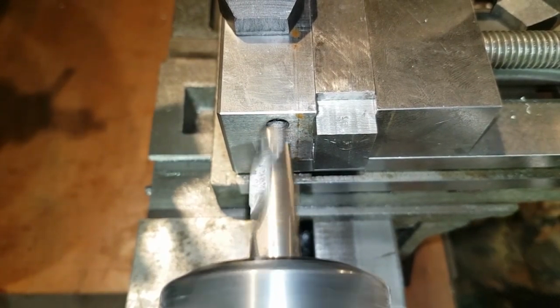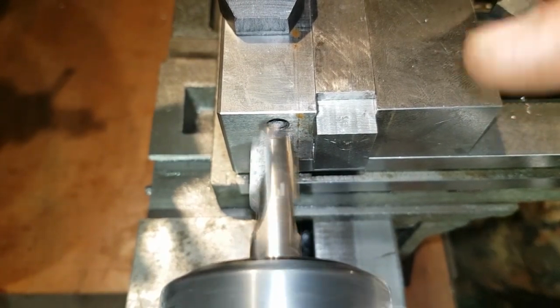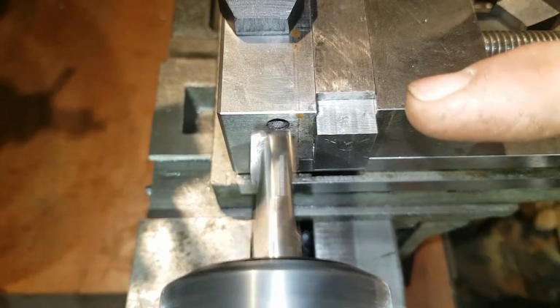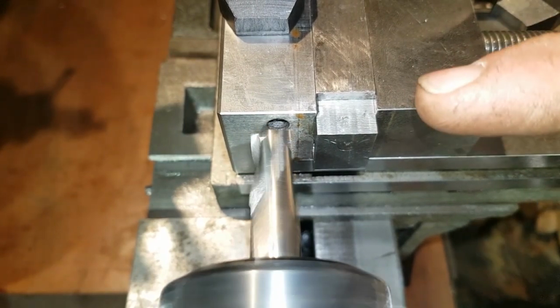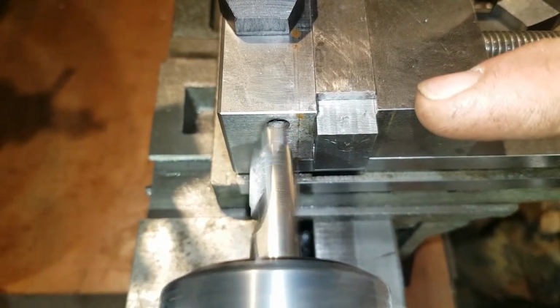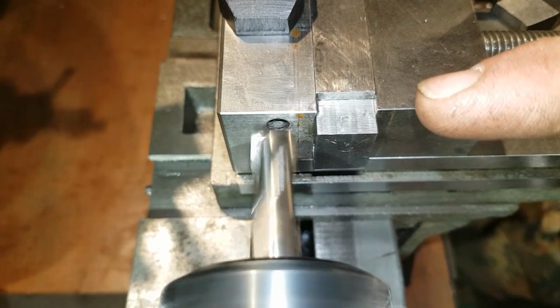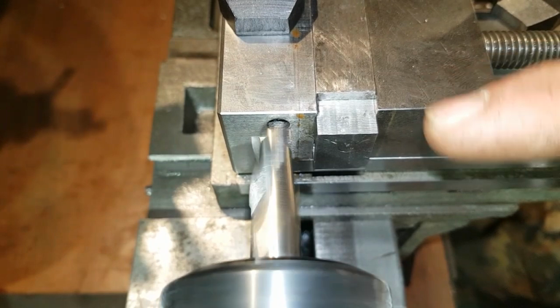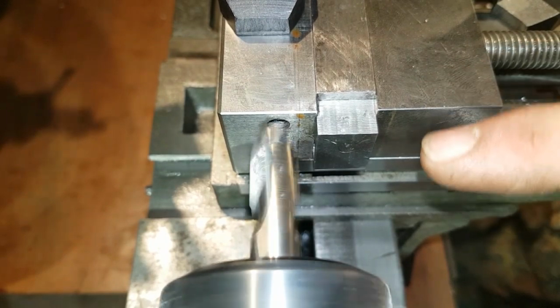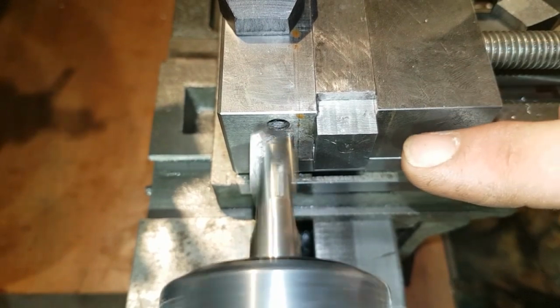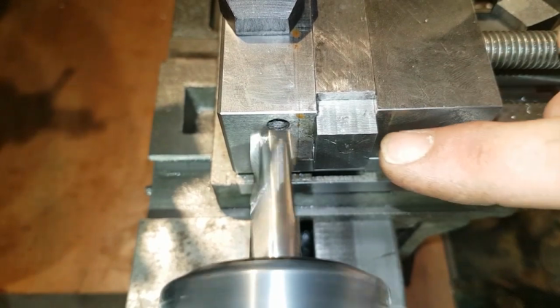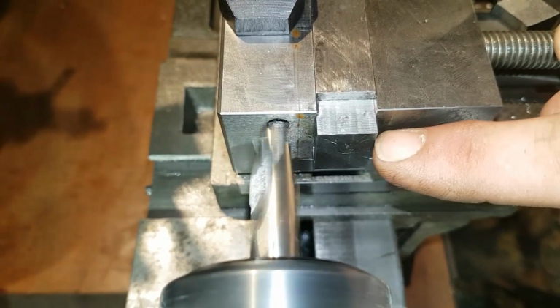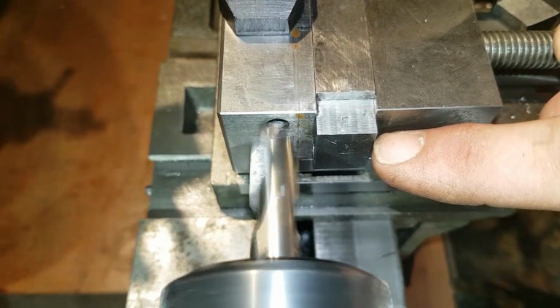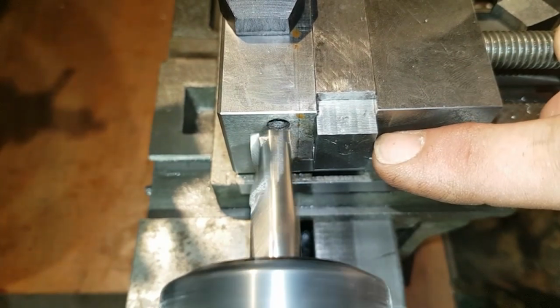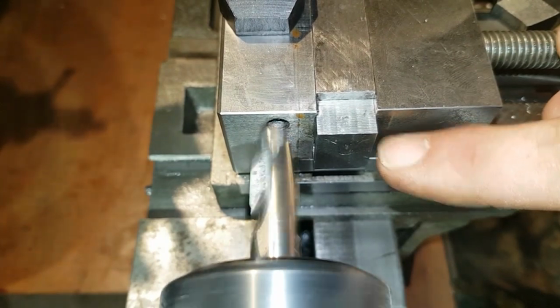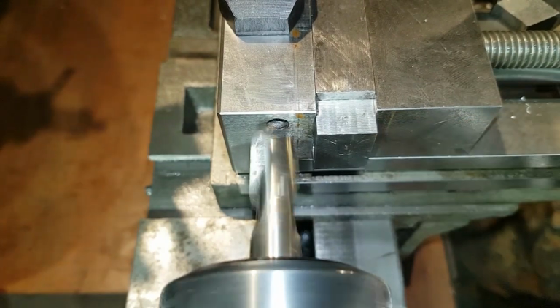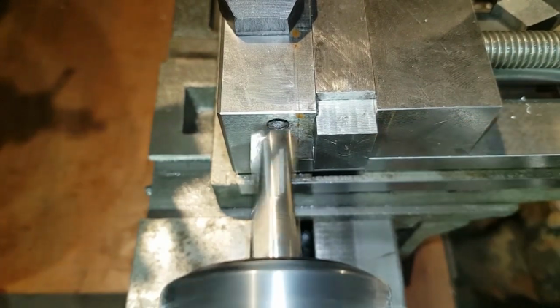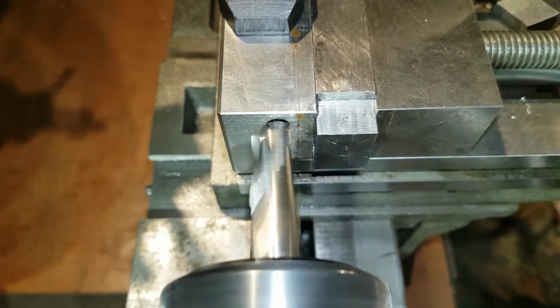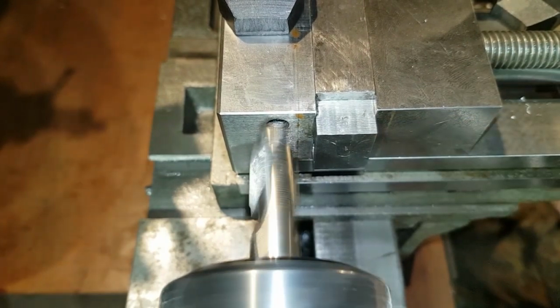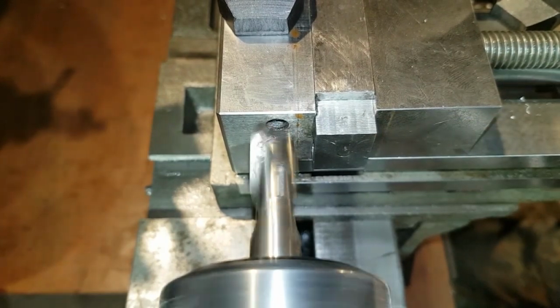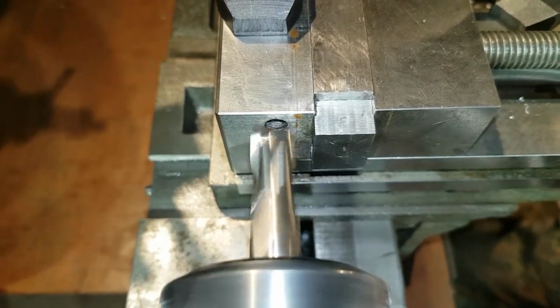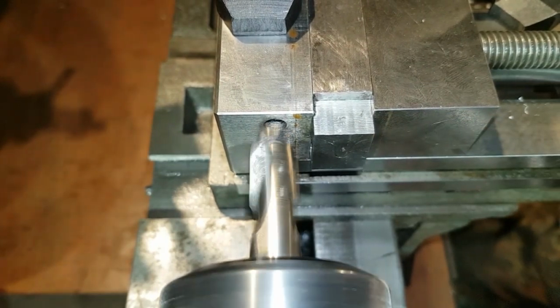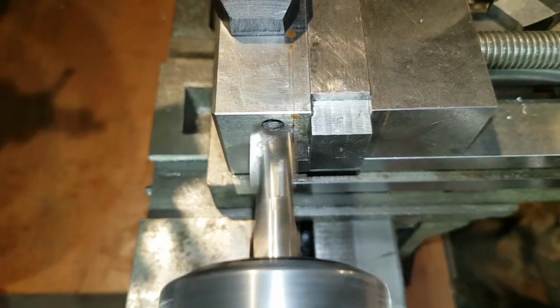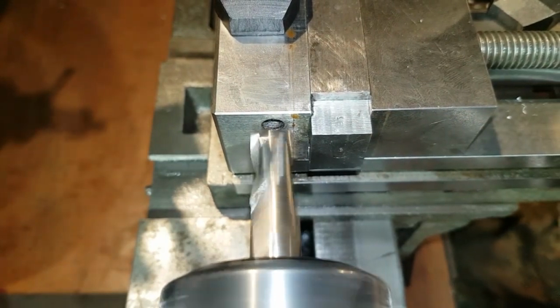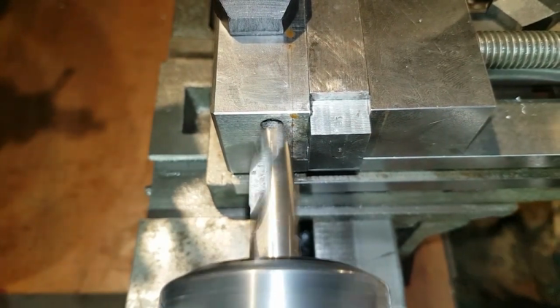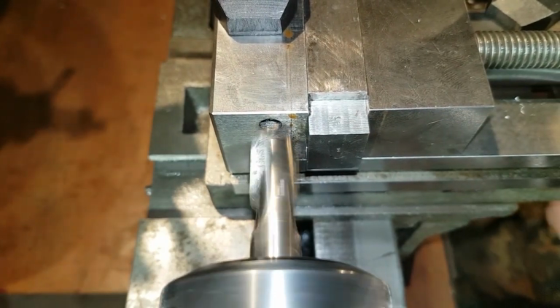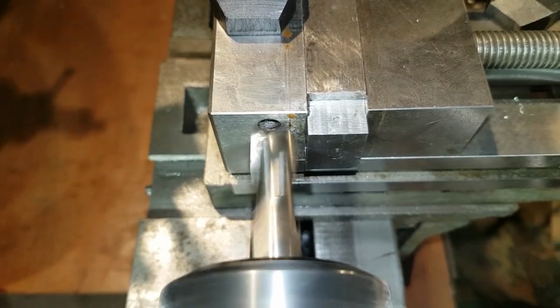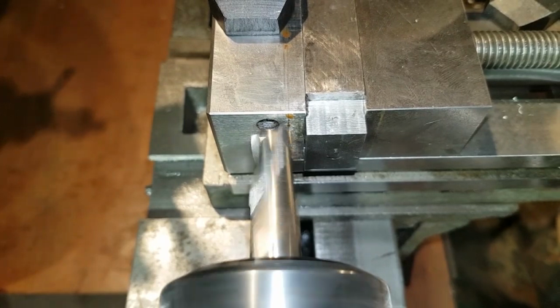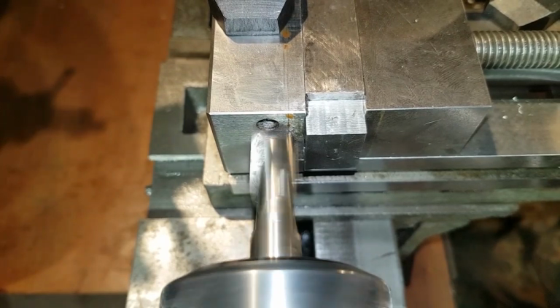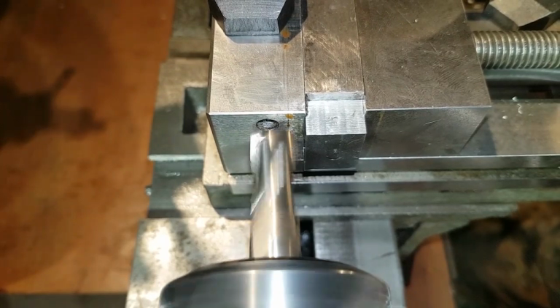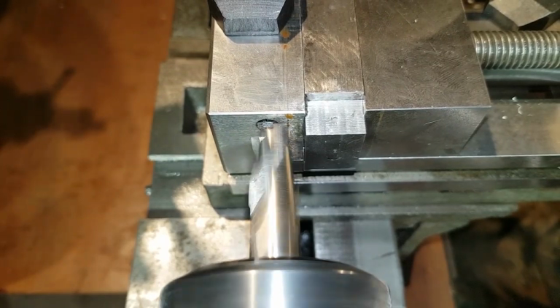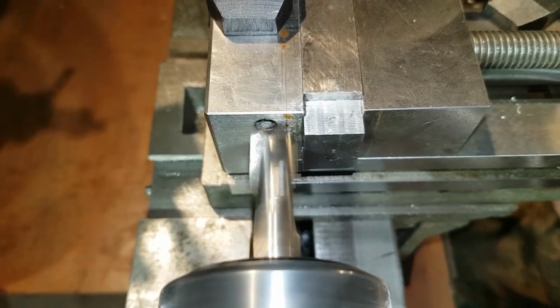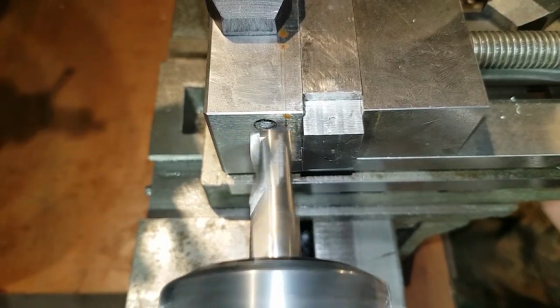It's a 14mm mill, which brings me exactly to the depth I need as well. So let's see how it goes.